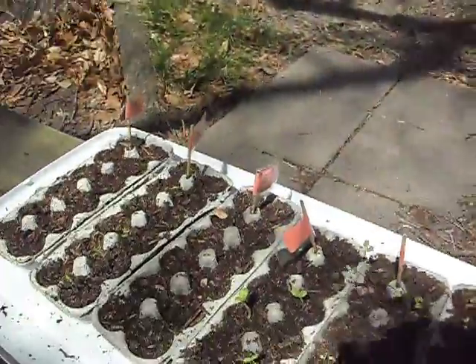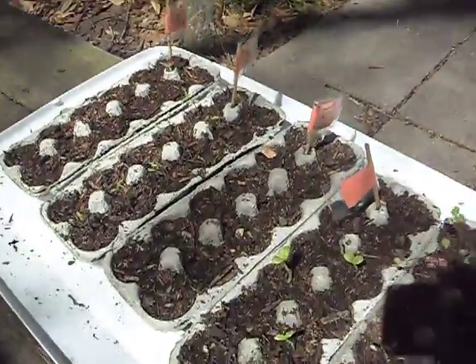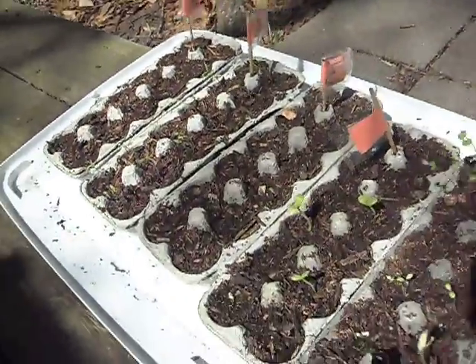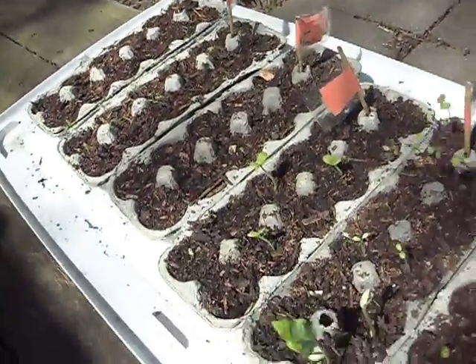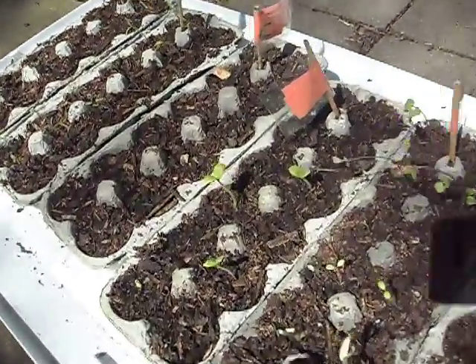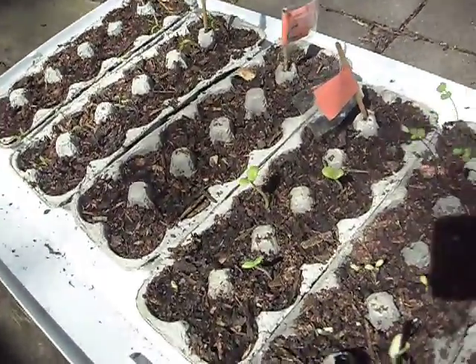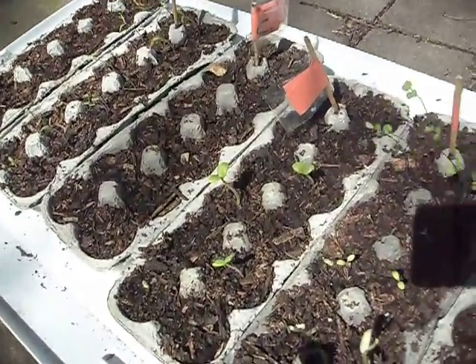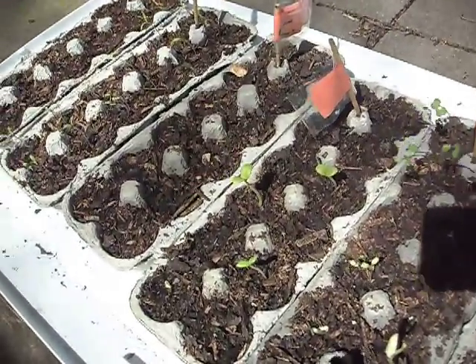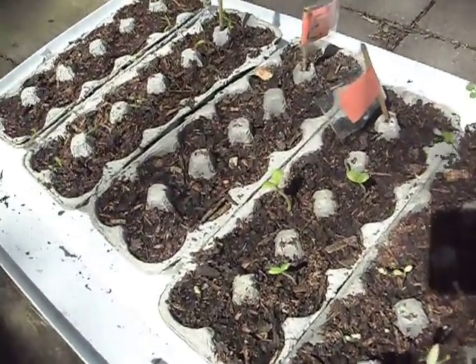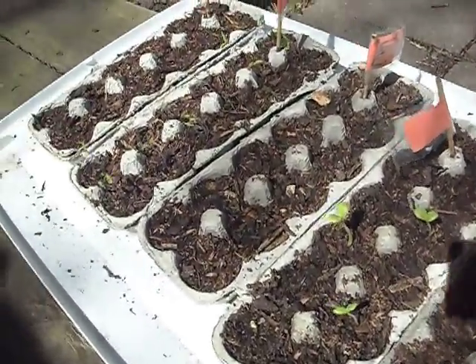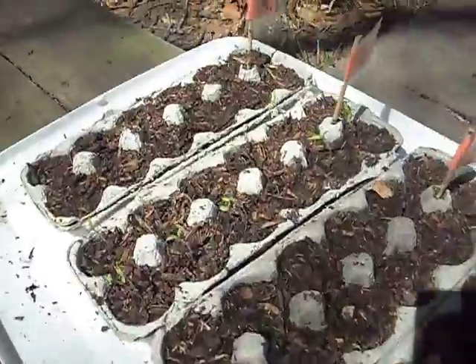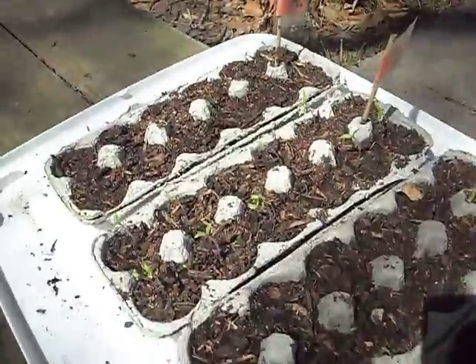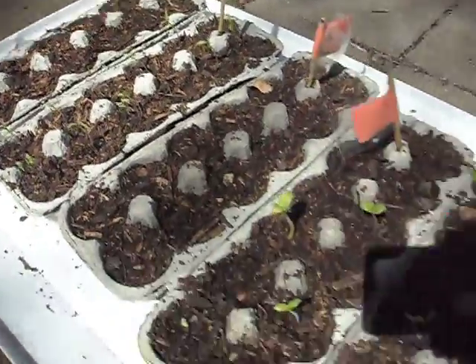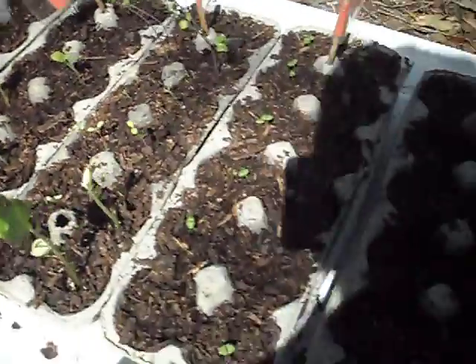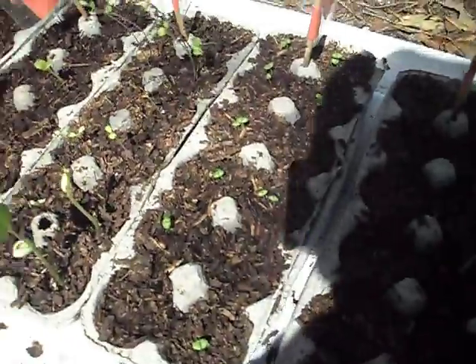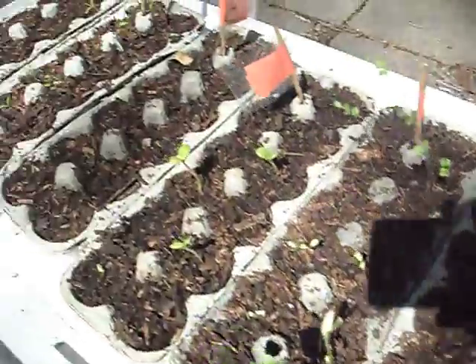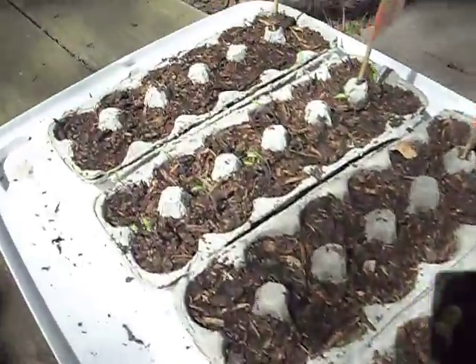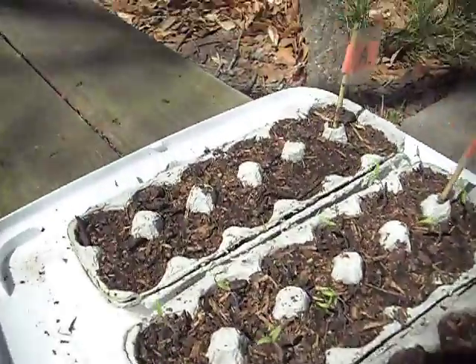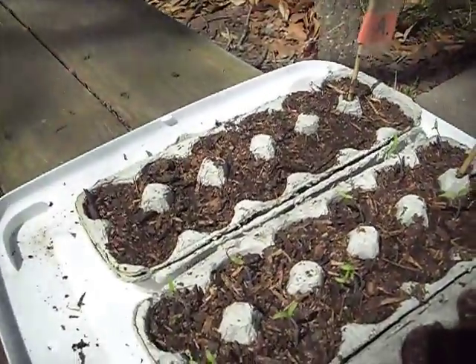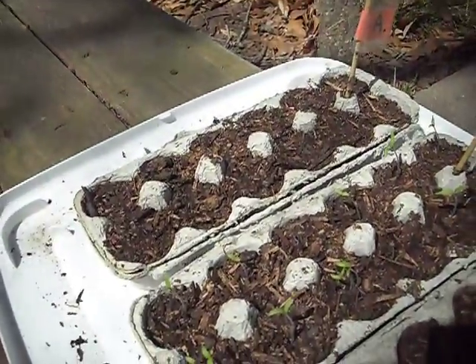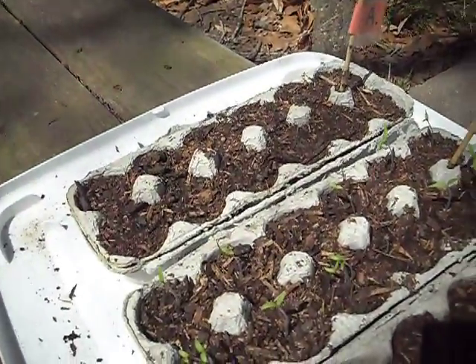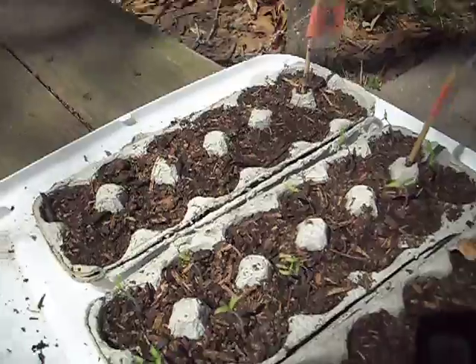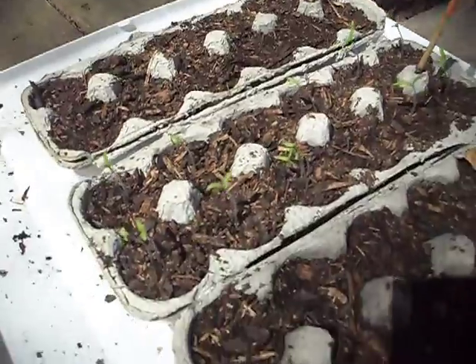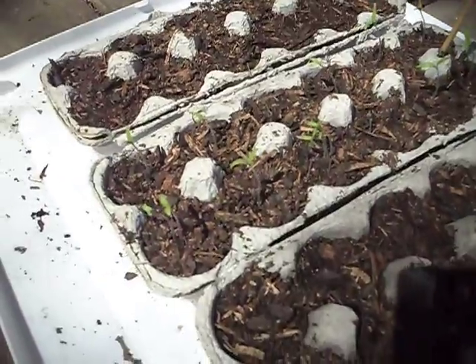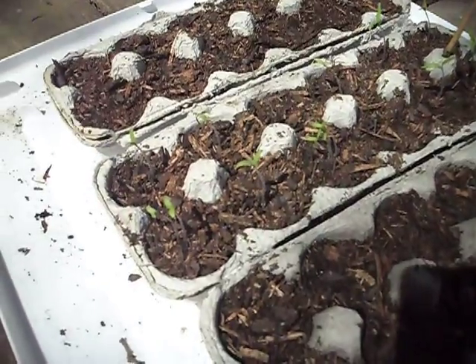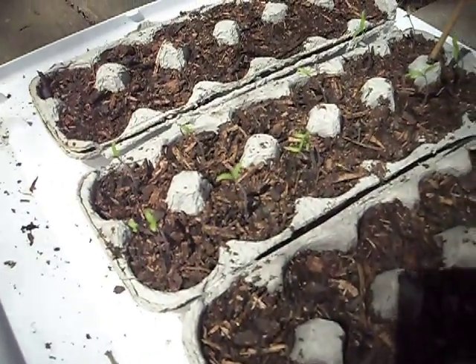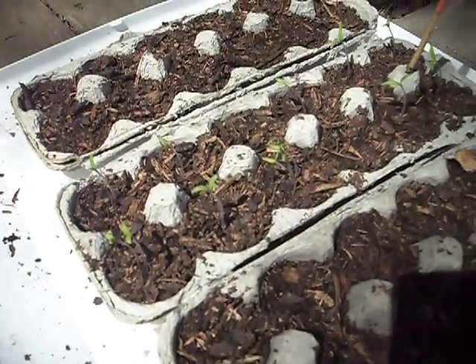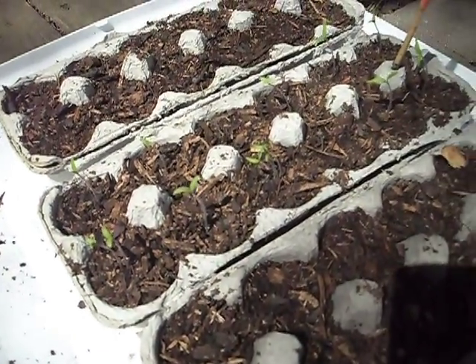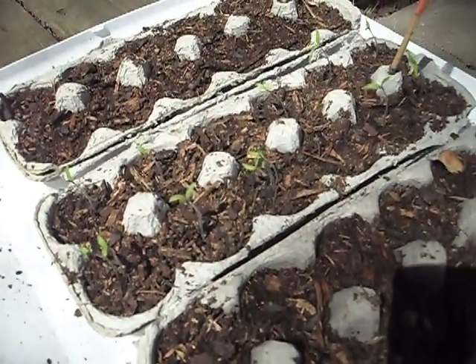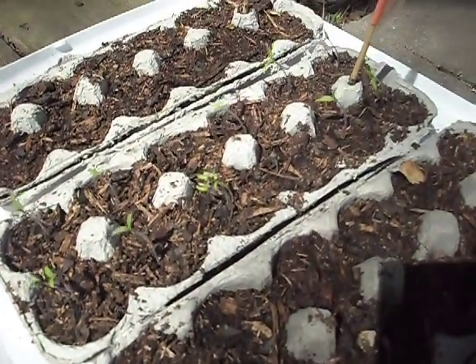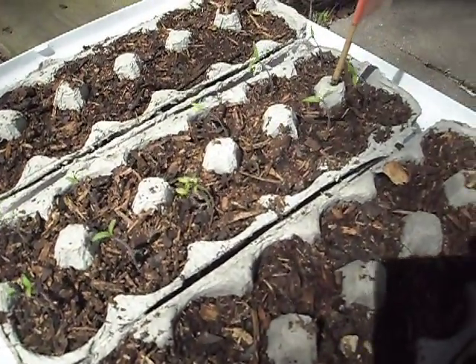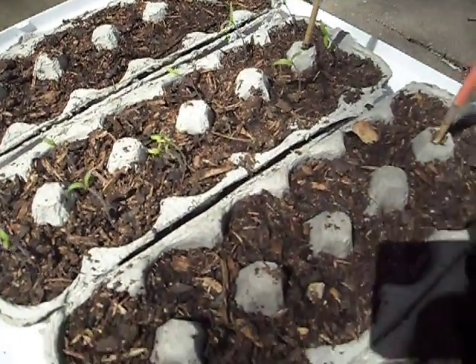How are you doing? I just want to take a little video showing some of the stuff I'm doing to get my garden underway. These are the egg cartons with all my seedlings down at the end. These are the hot peppers — they haven't started up yet. Right there I've got cherry tomatoes, yellow icicle, and Roman stripes.